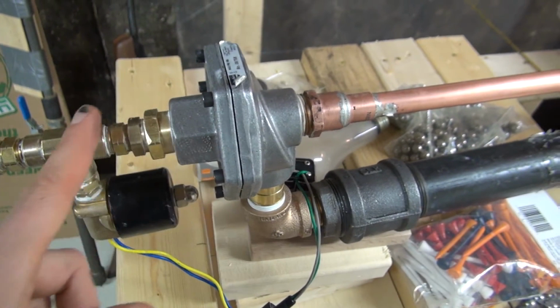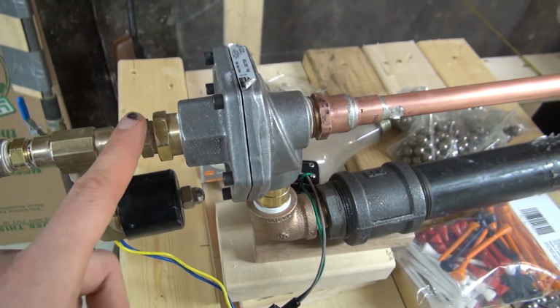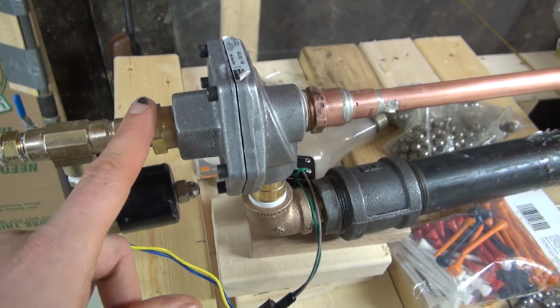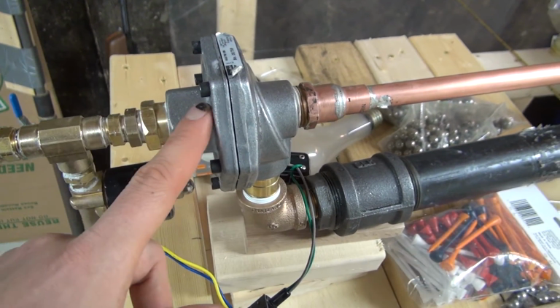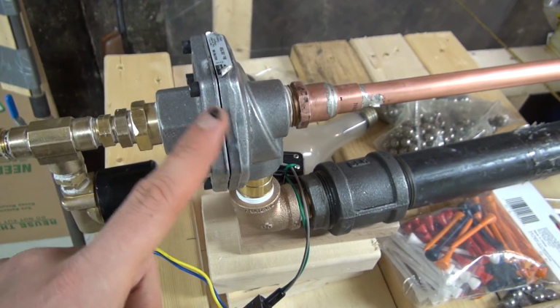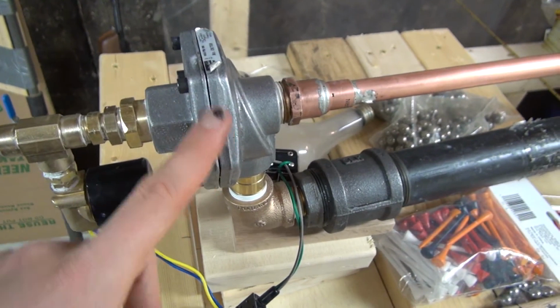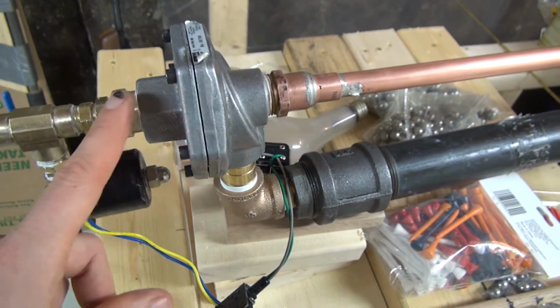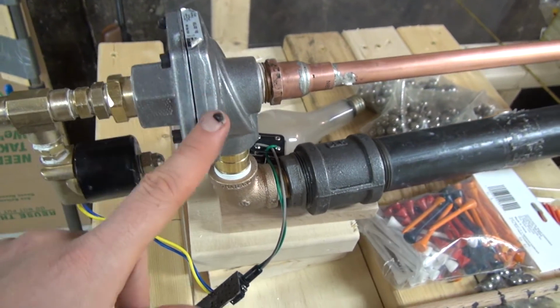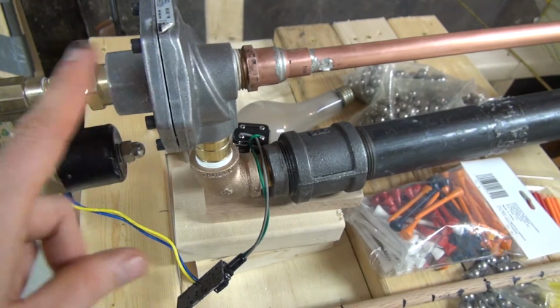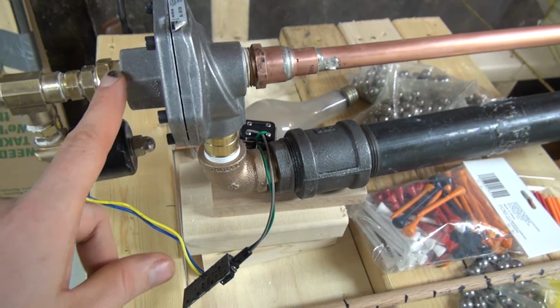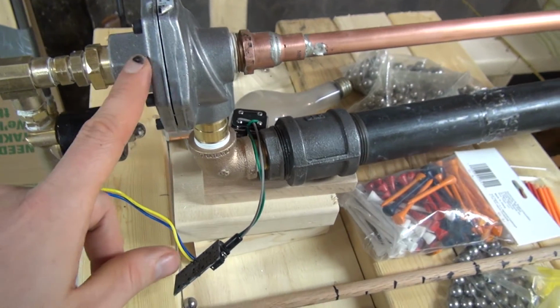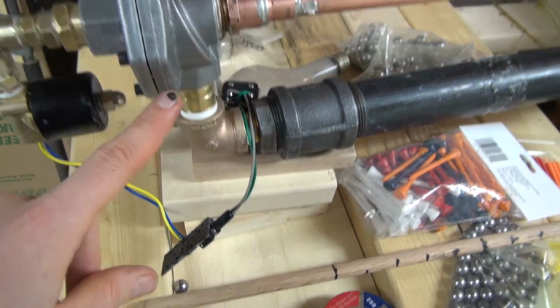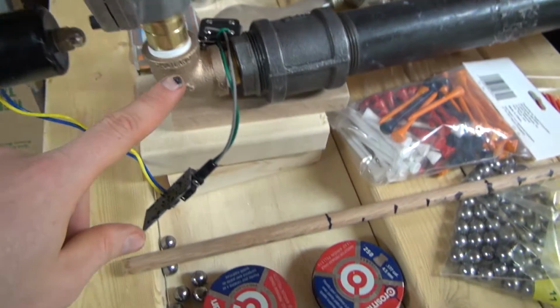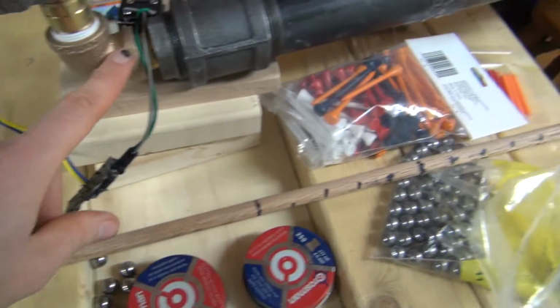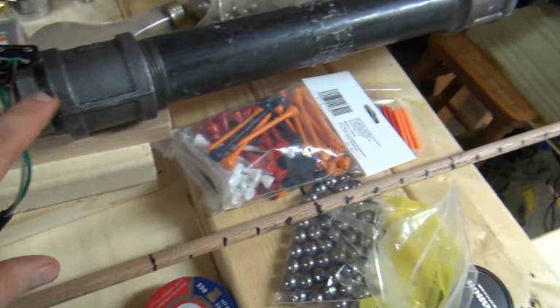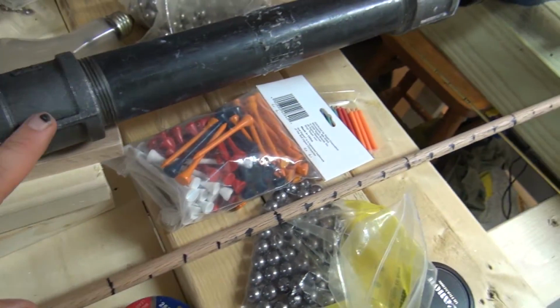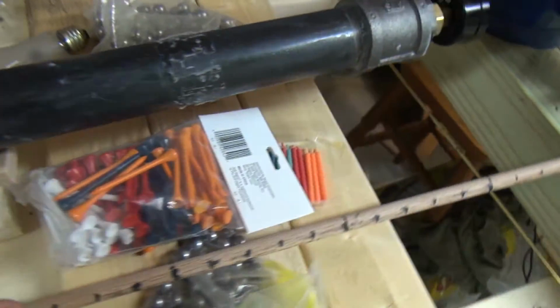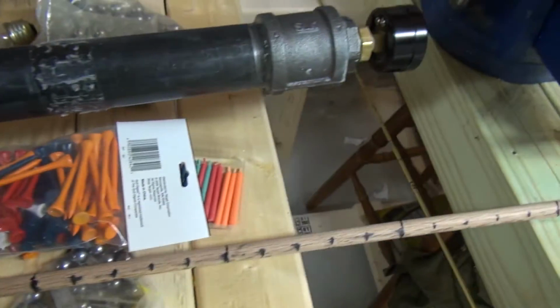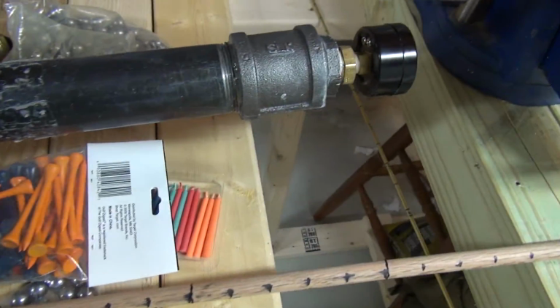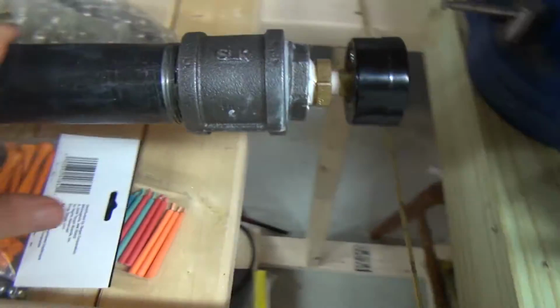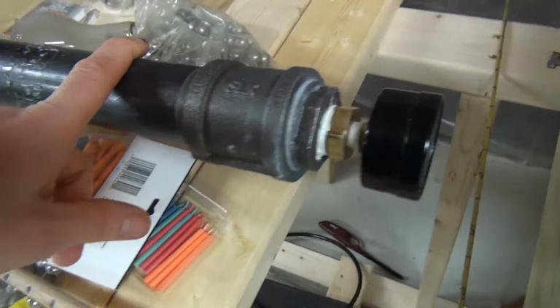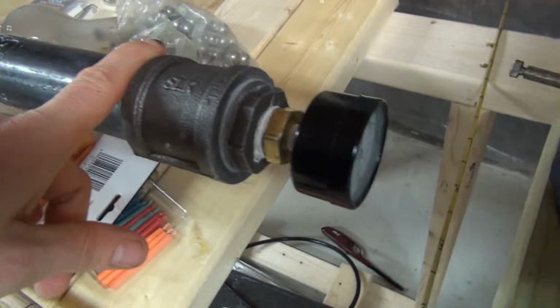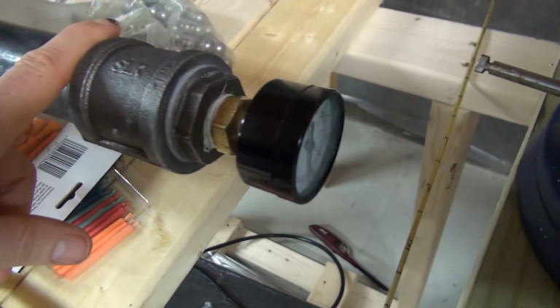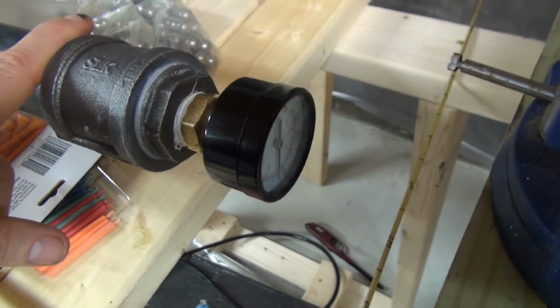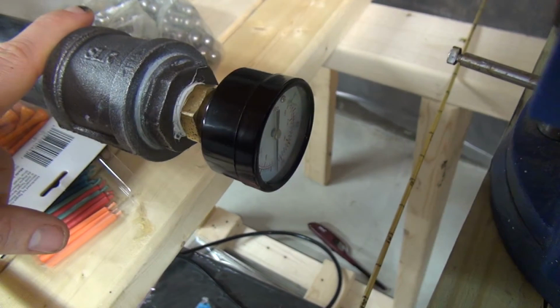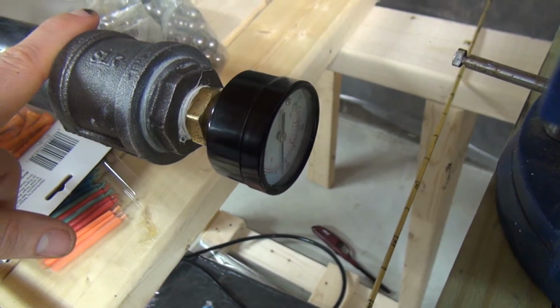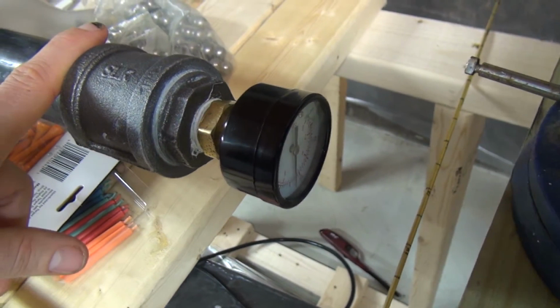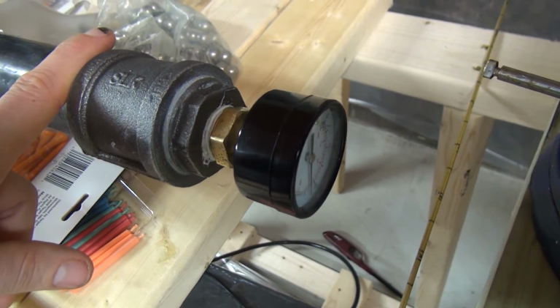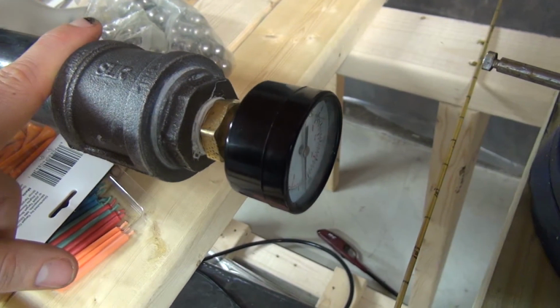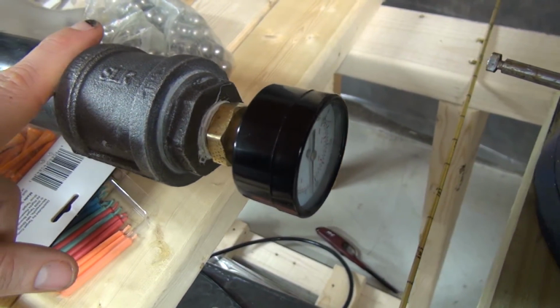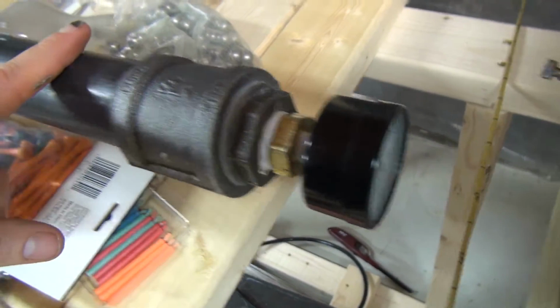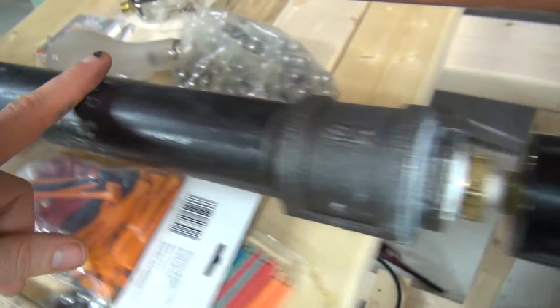When I opened up that valve it acted as a fill, so the air from this valve gets directed down into this tank. I have a pressure gauge down here just so I can quickly check if the tank is full or not.